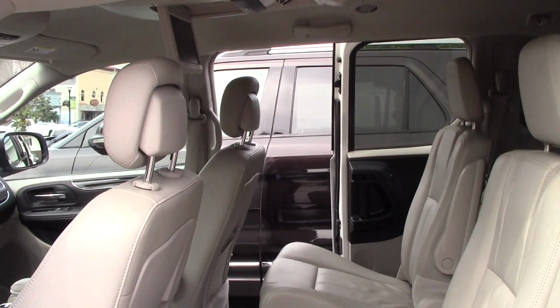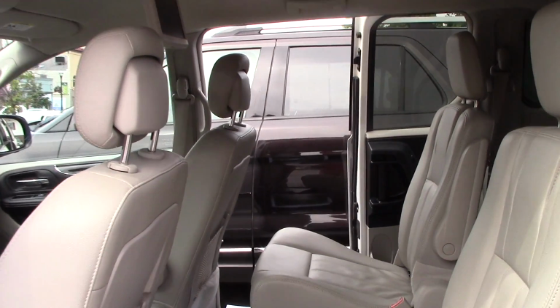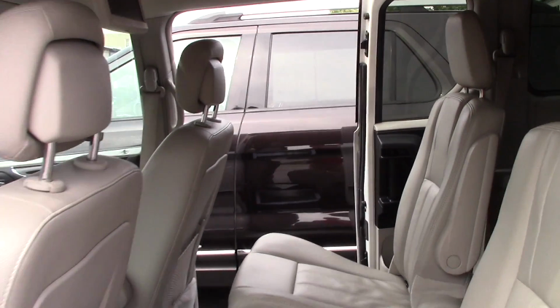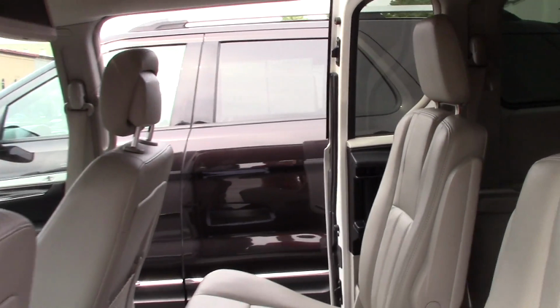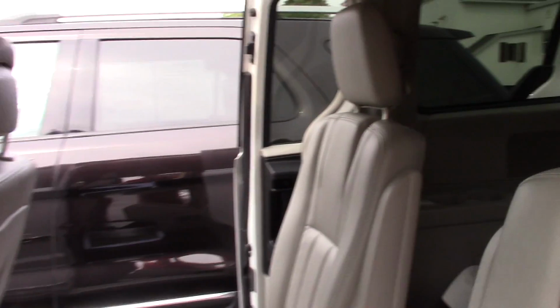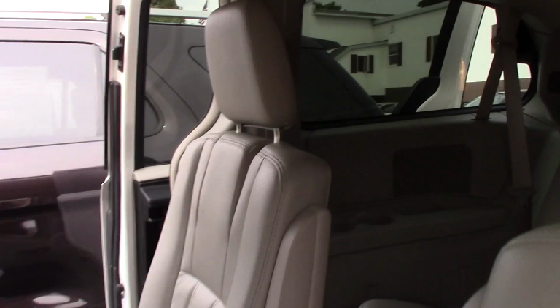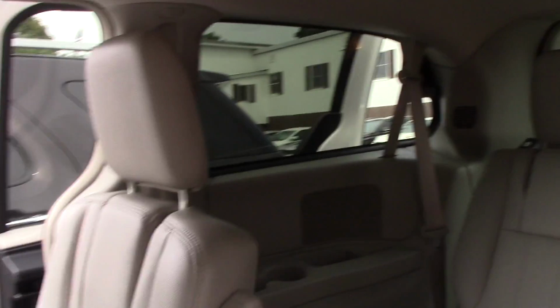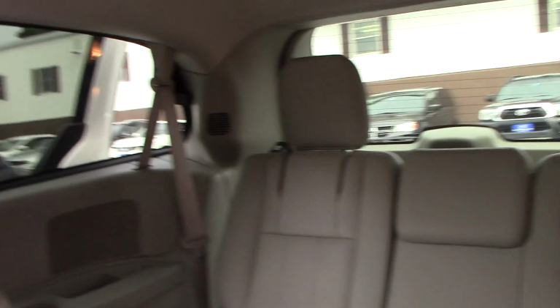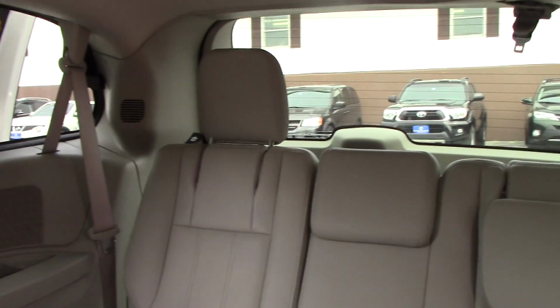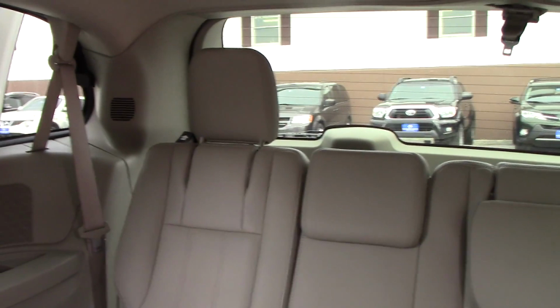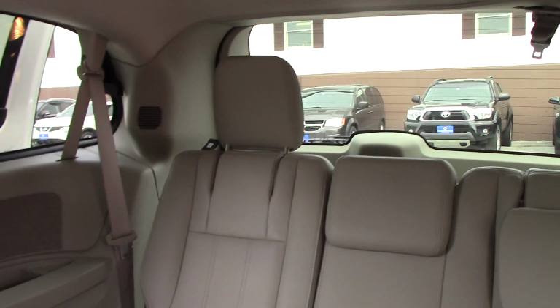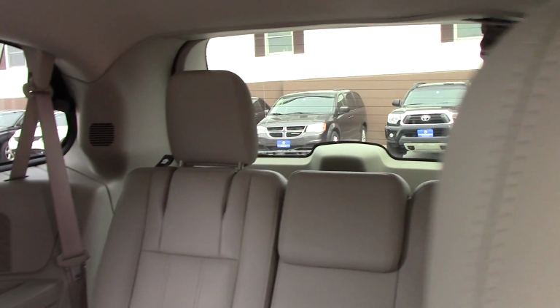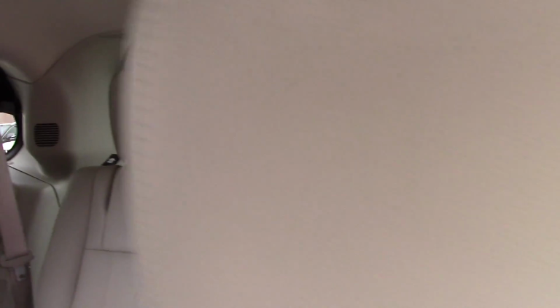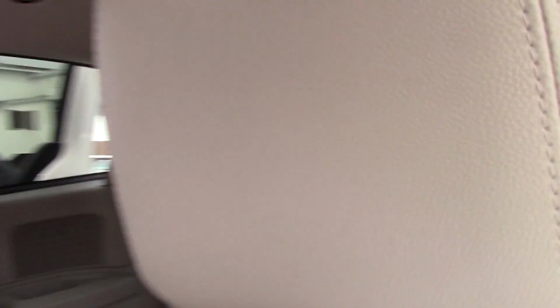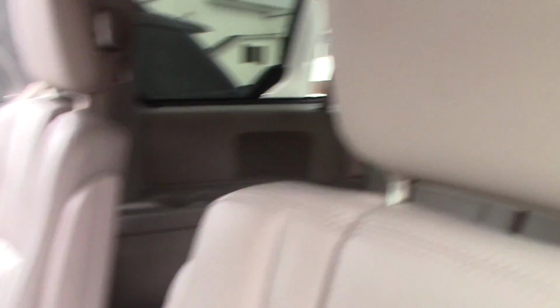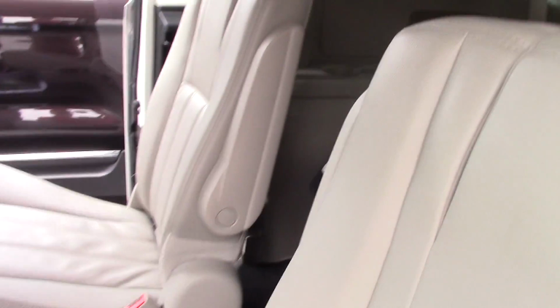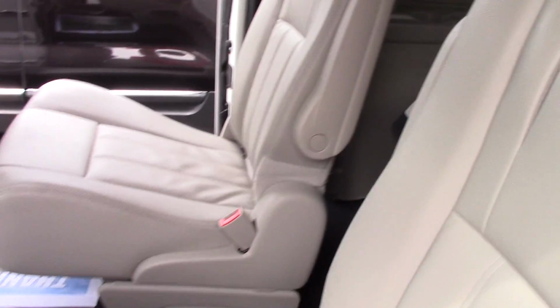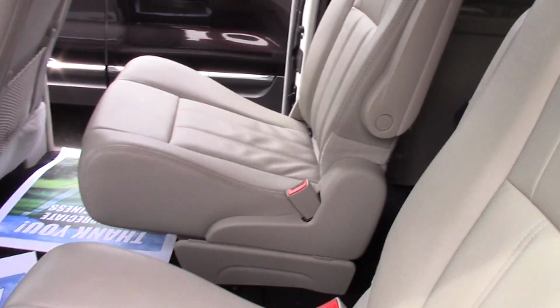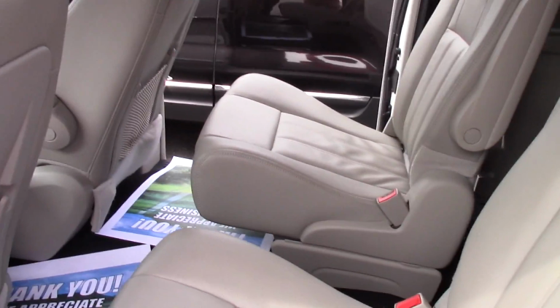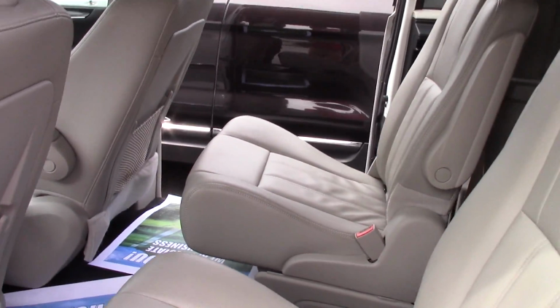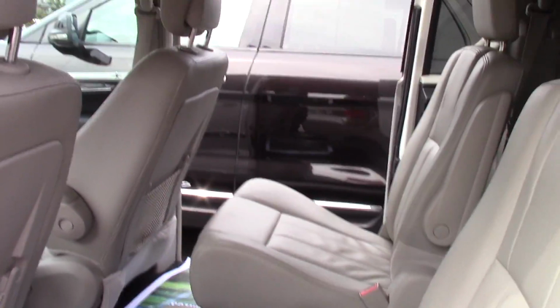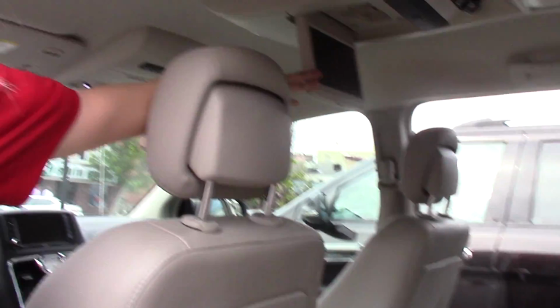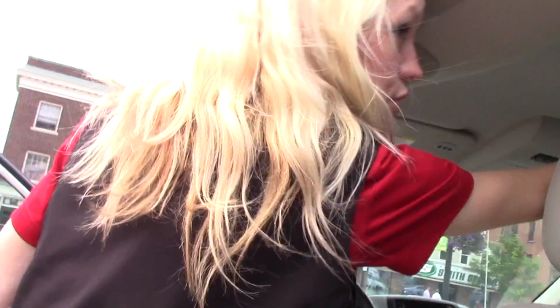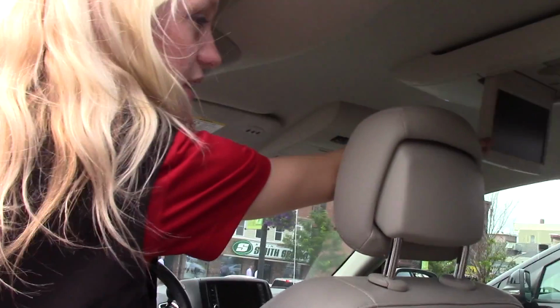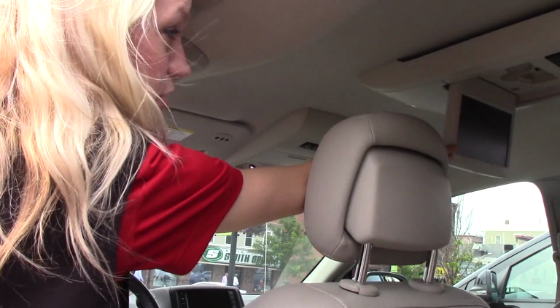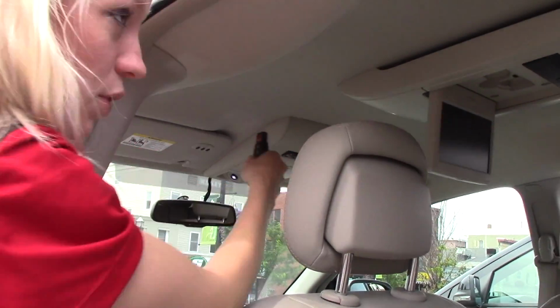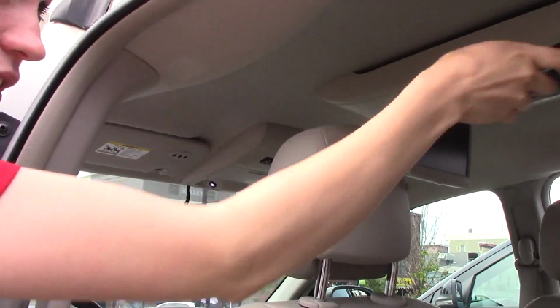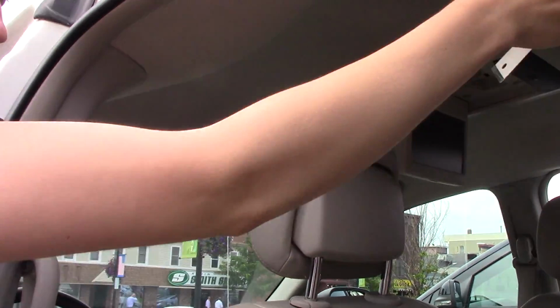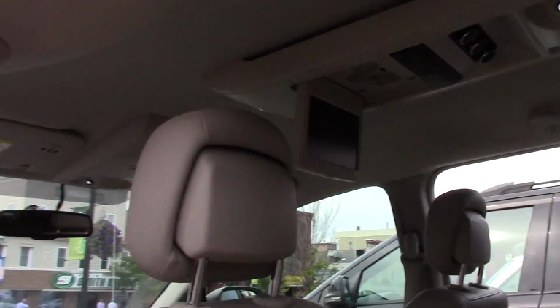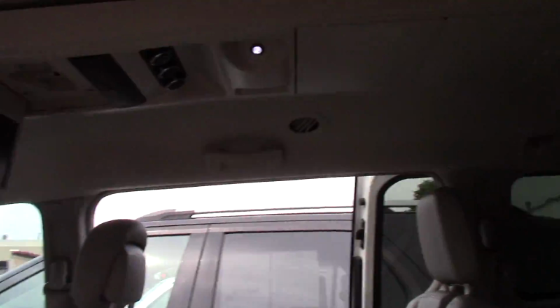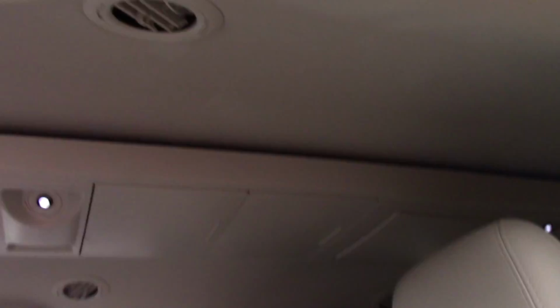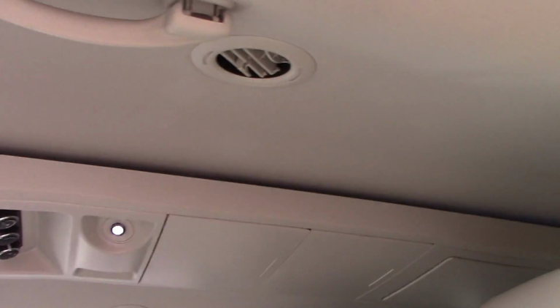So it is a three seater in the back — third row — you have your walking path in the middle, two seater in the back. You also have two DVD players: you got one here and then you got one back there as well.